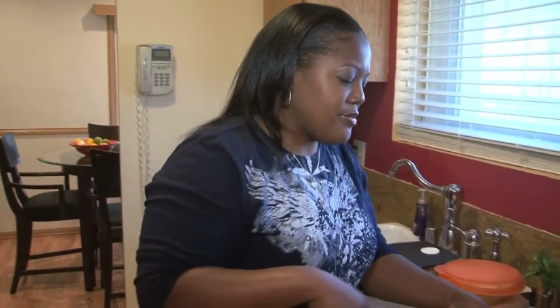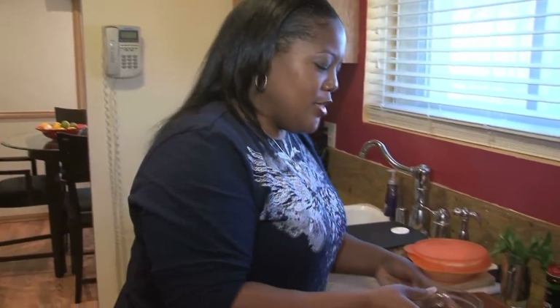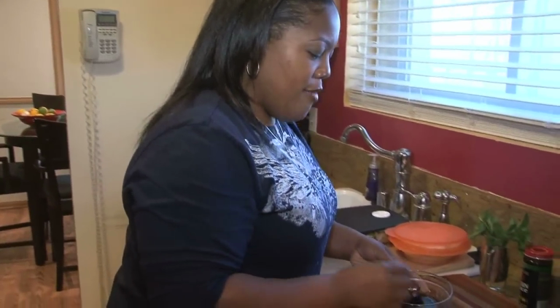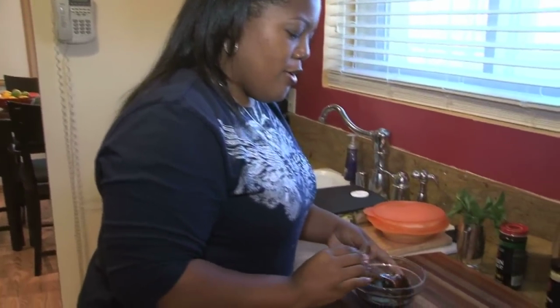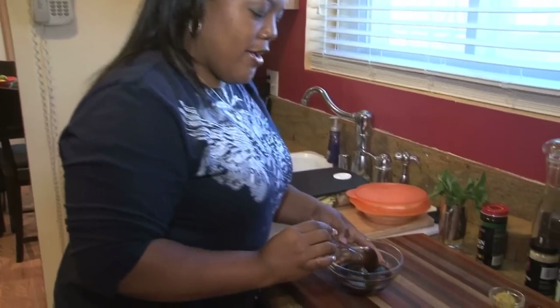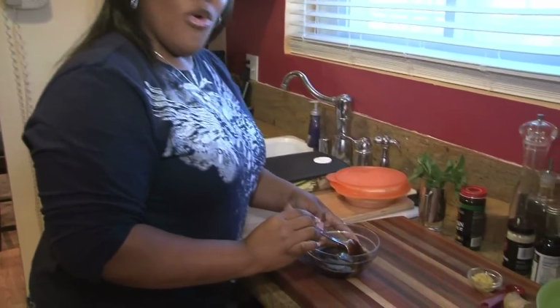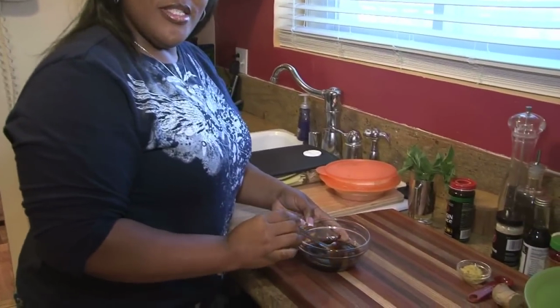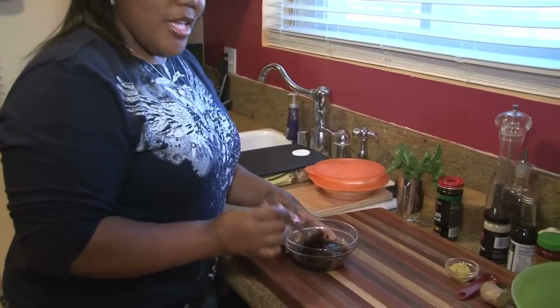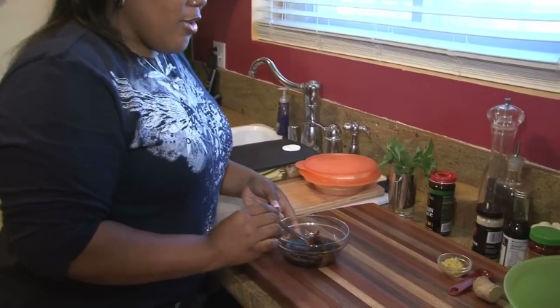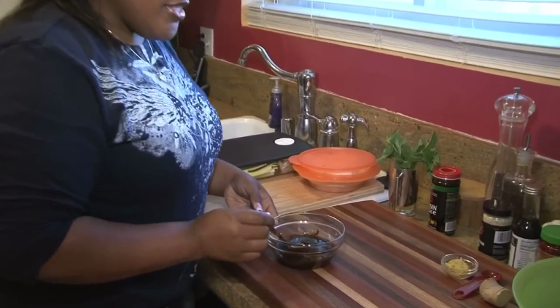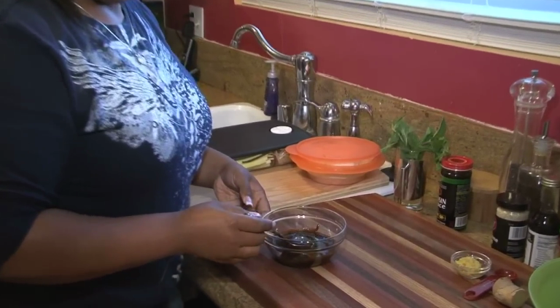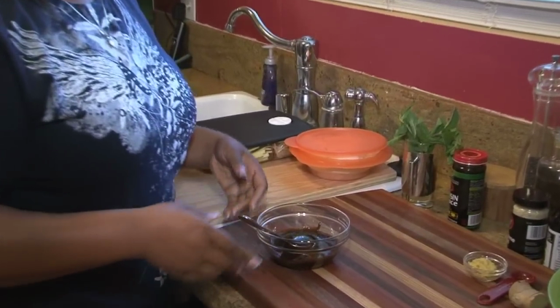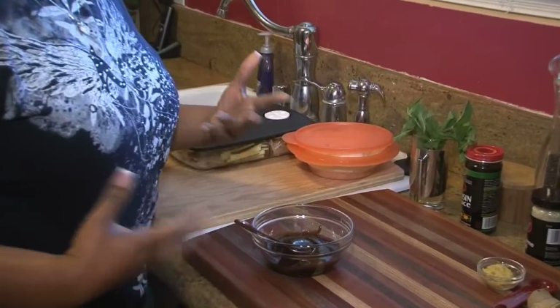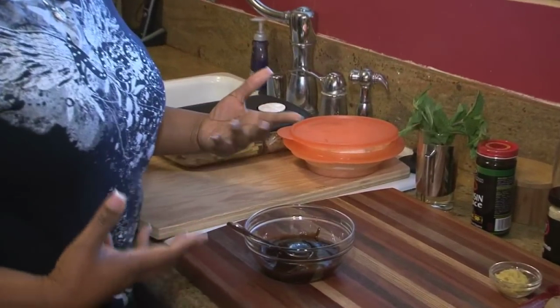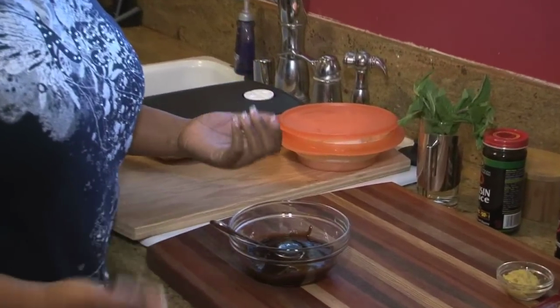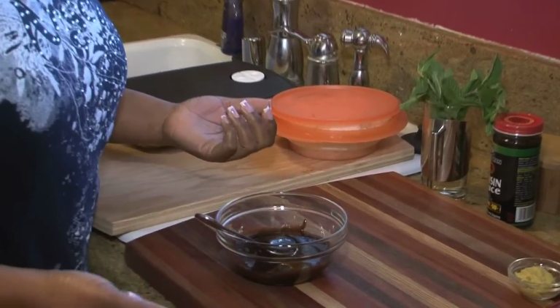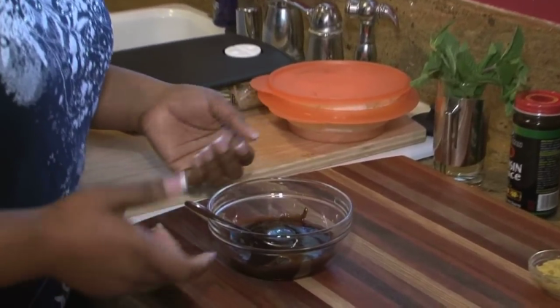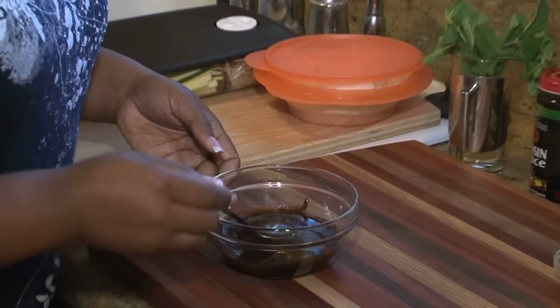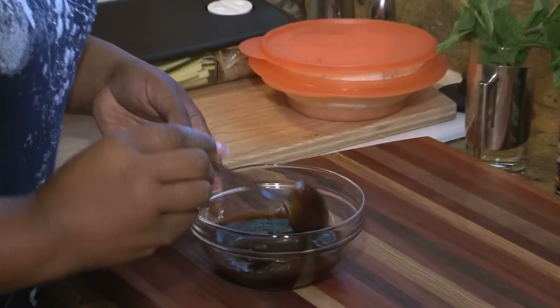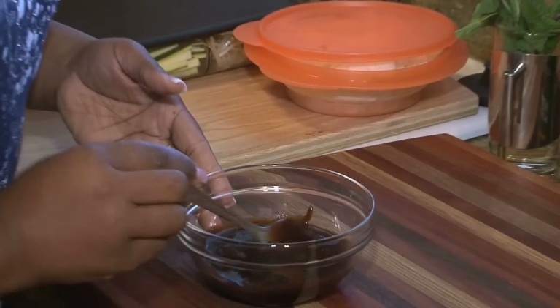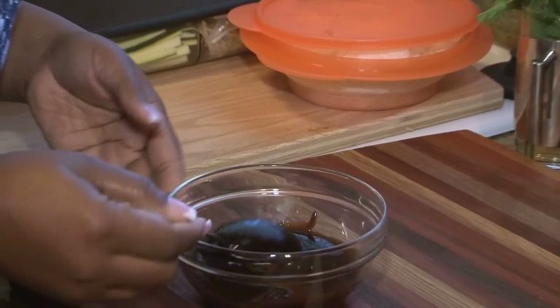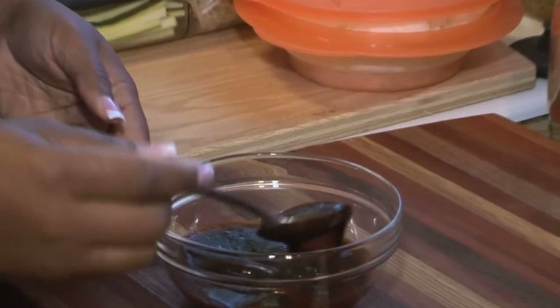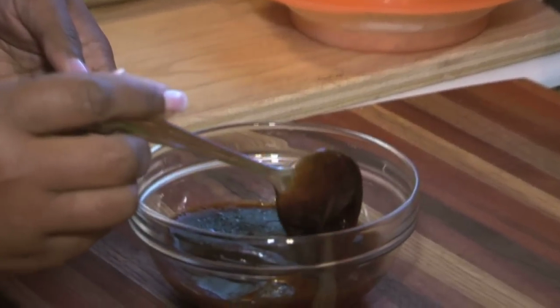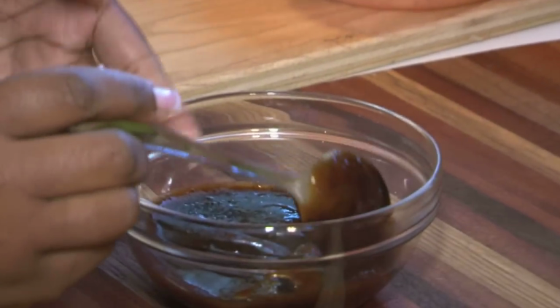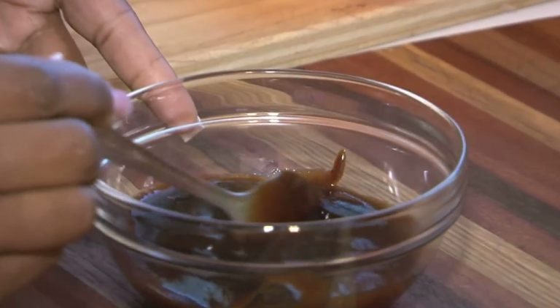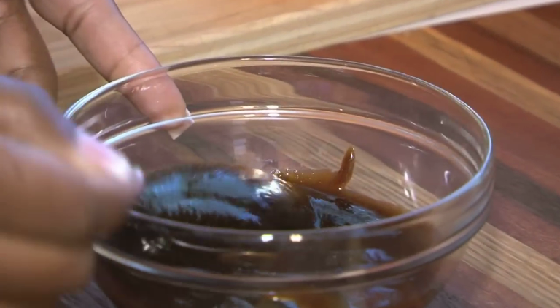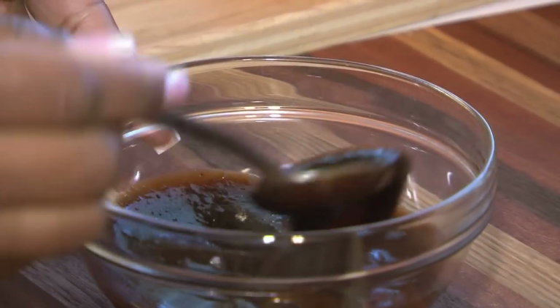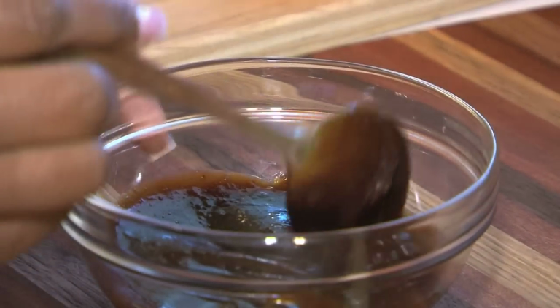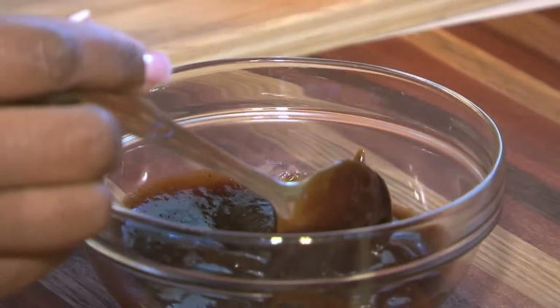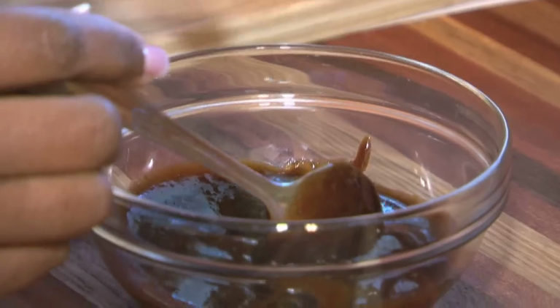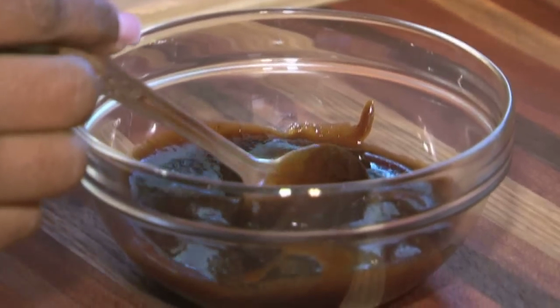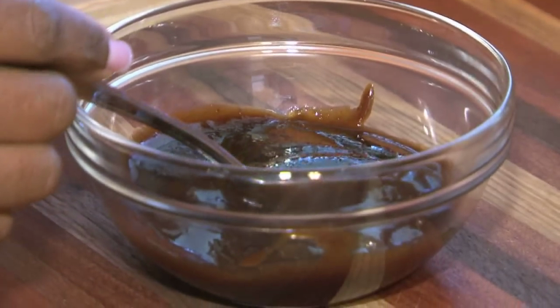What I have over here right now is some hoisin sauce. Hoisin sauce is basically like an Asian barbecue sauce. And this is actually good on its own, just by itself. But what you can do is kick it up and add some more flavor.